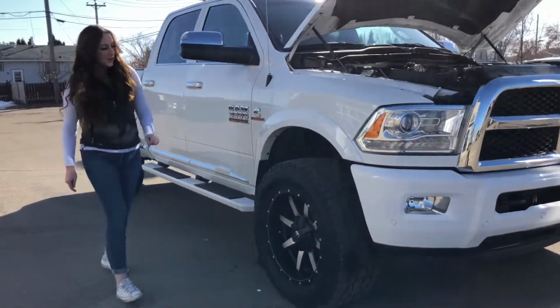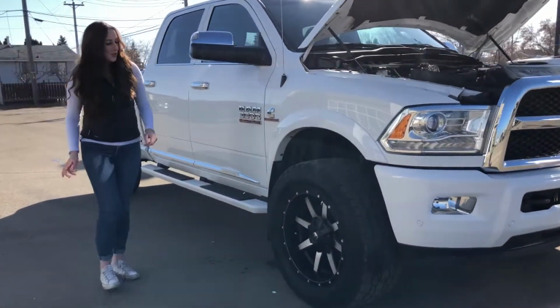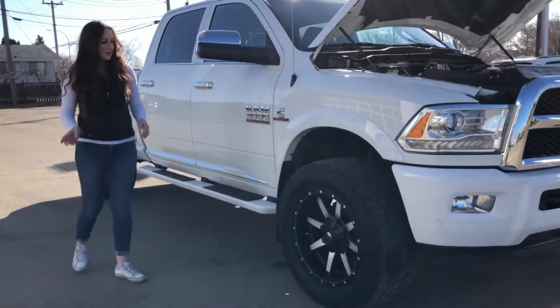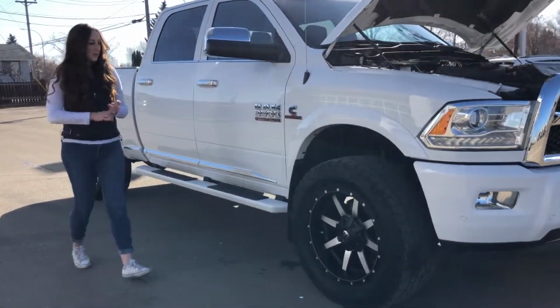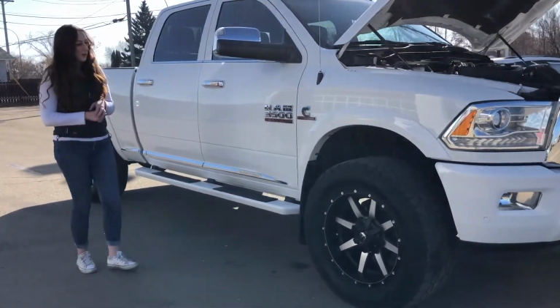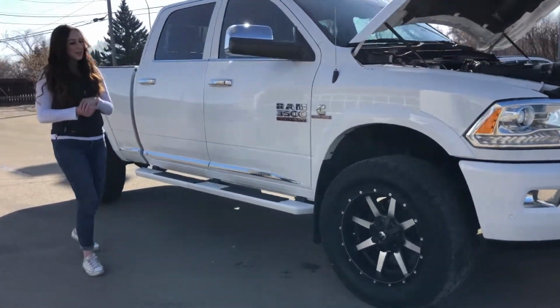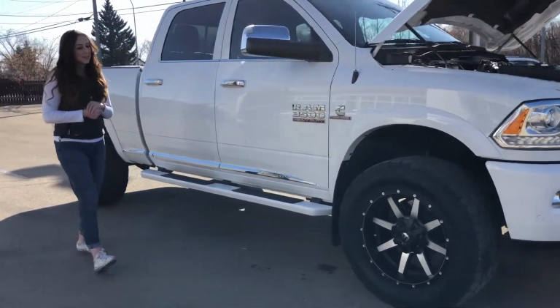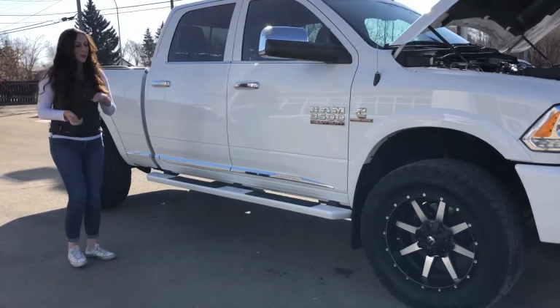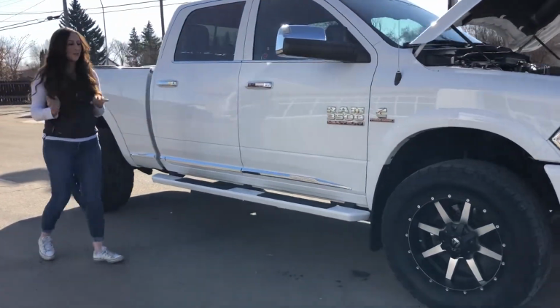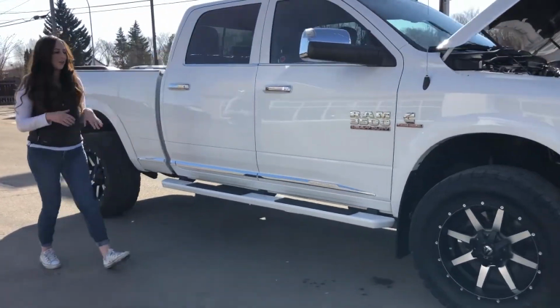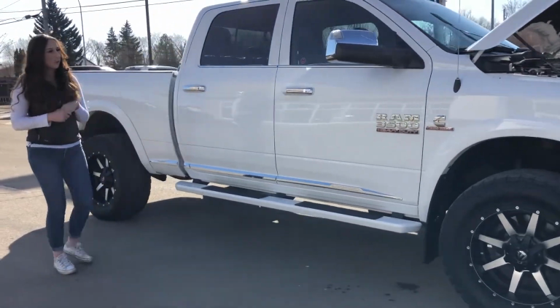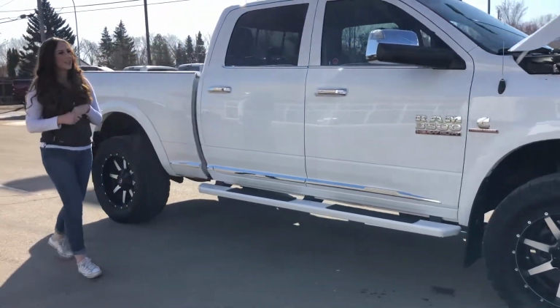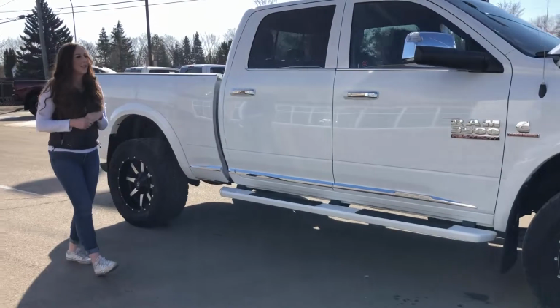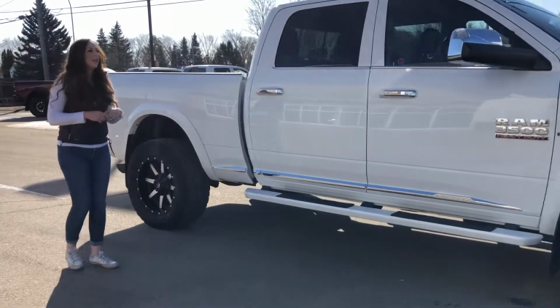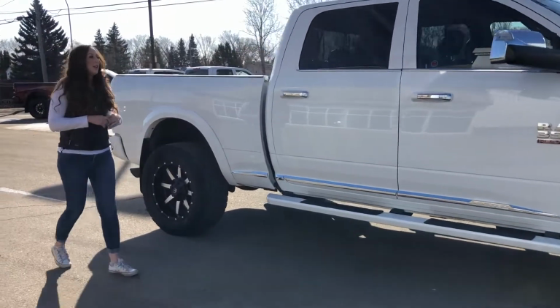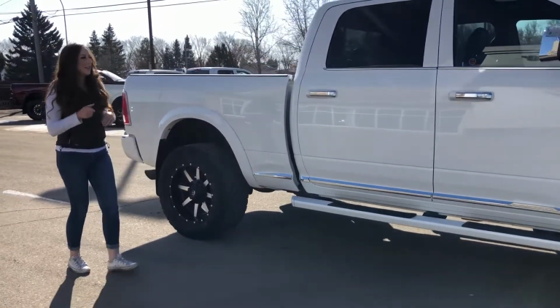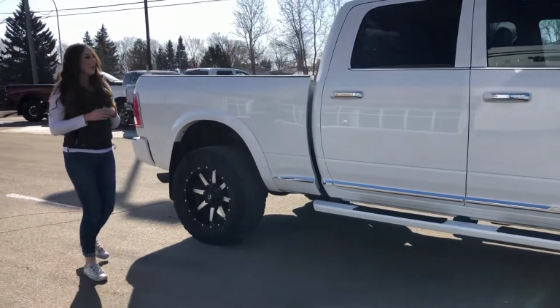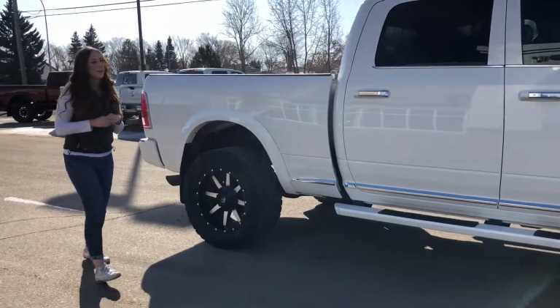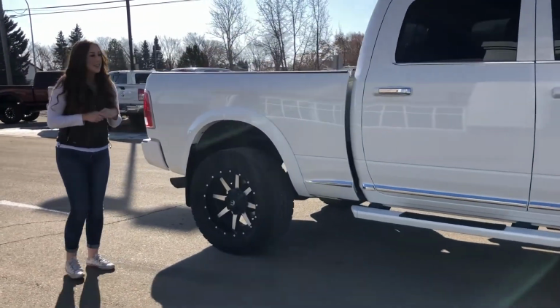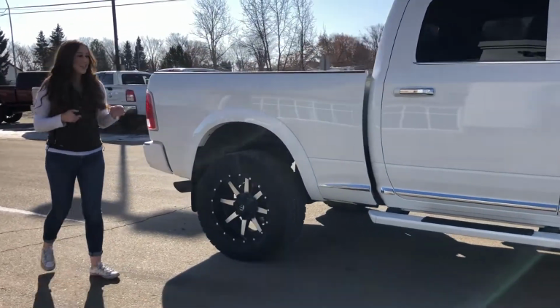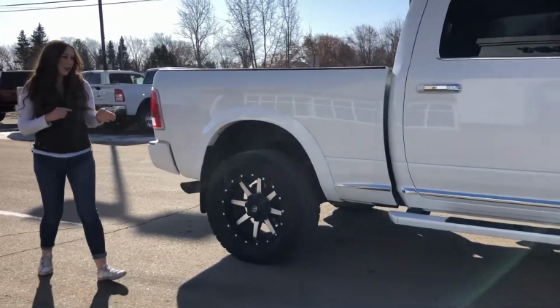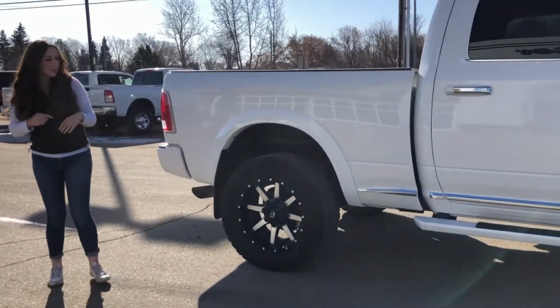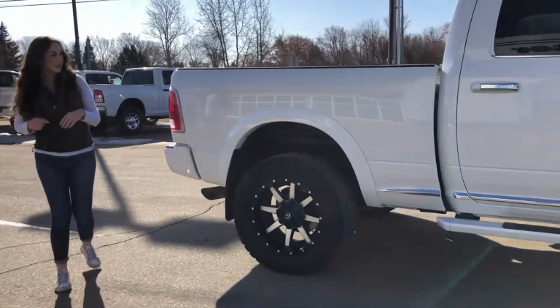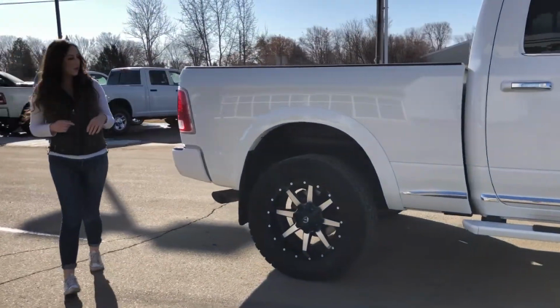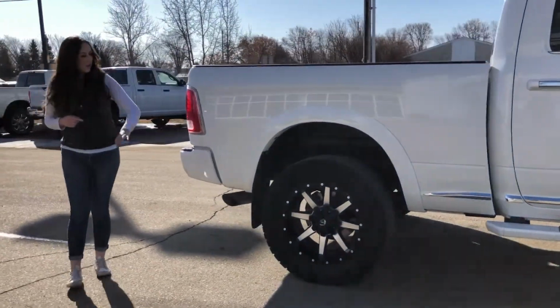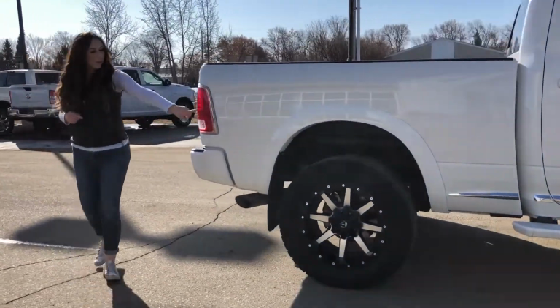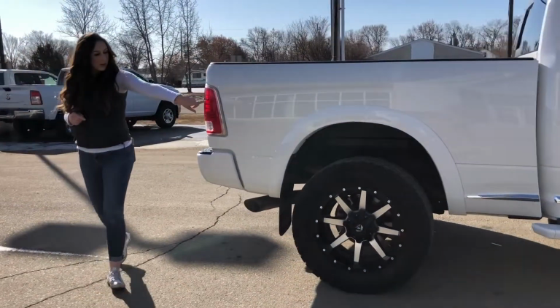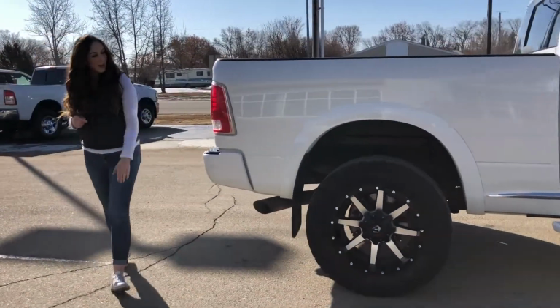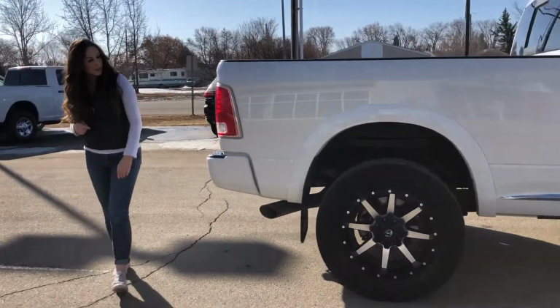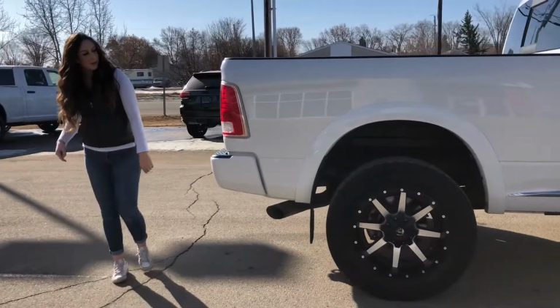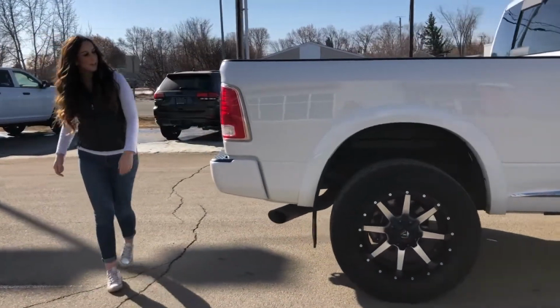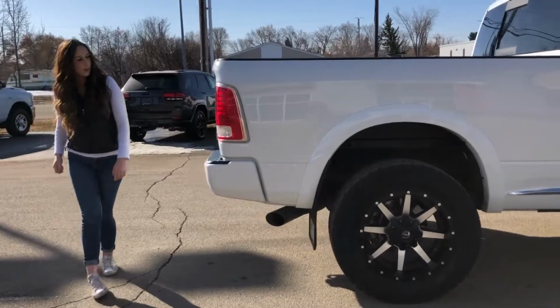You've got some Toyo ATs as well as some aftermarket fuel wheels, heated tow mirrors, keyless entry on either side of the truck, and color matched running boards as well.